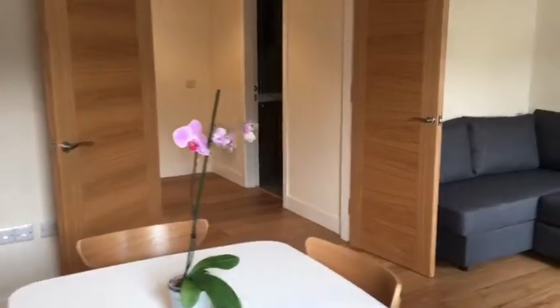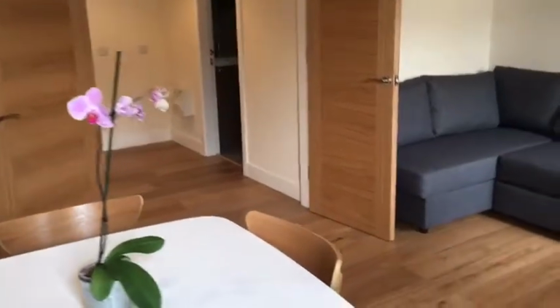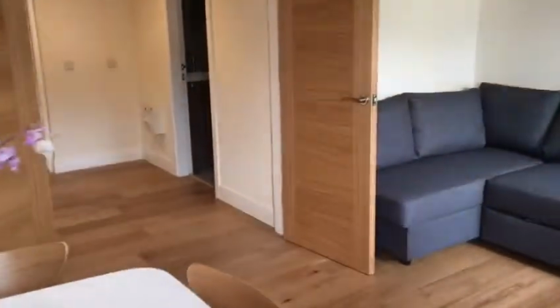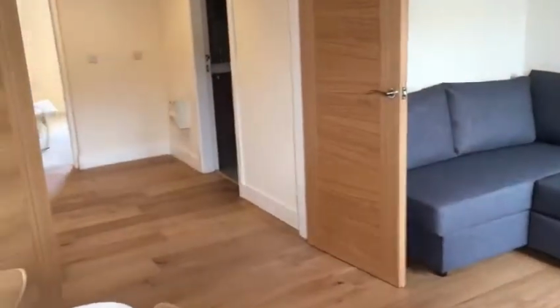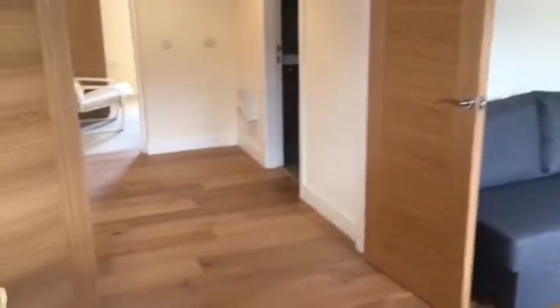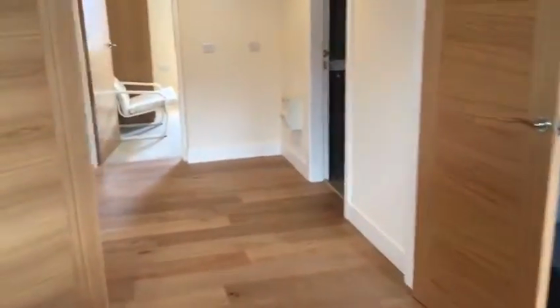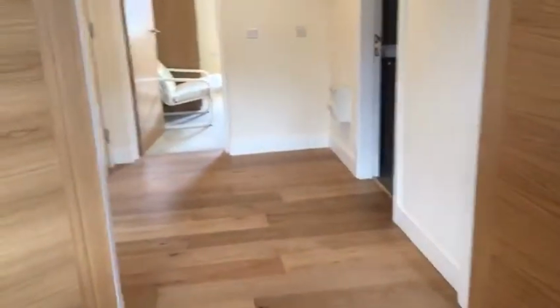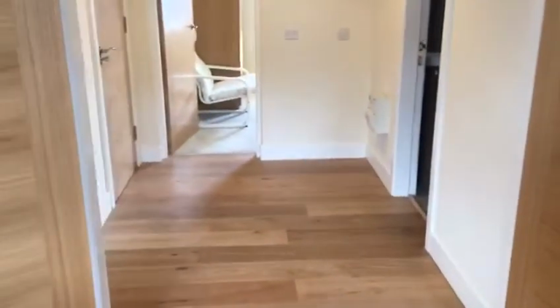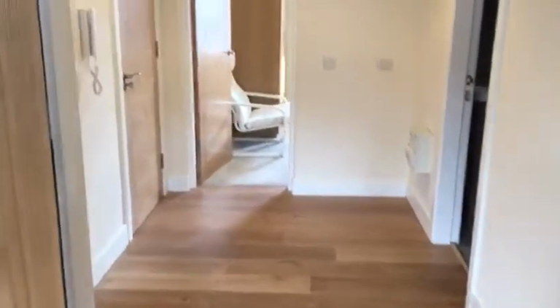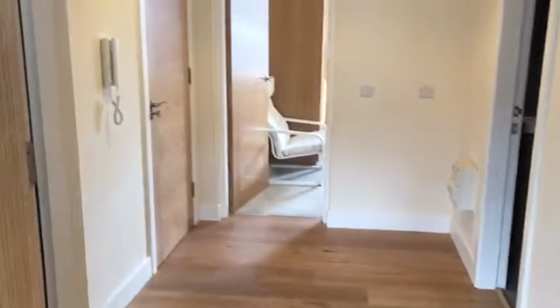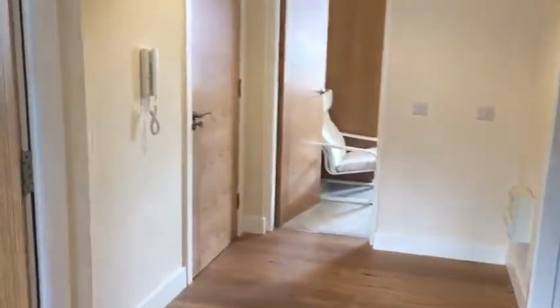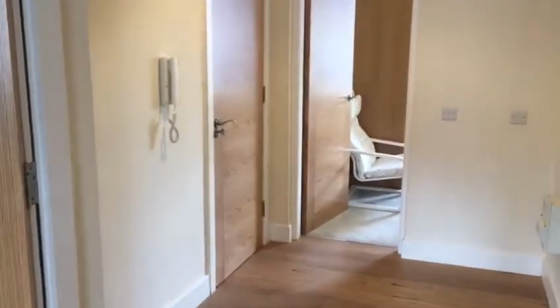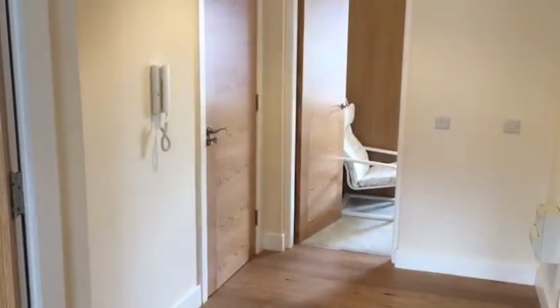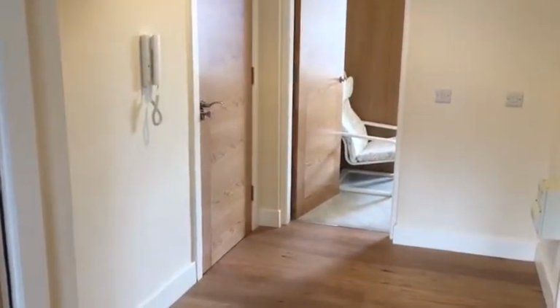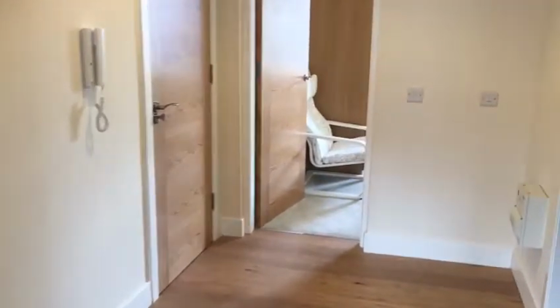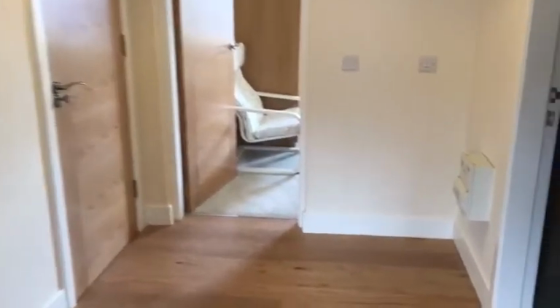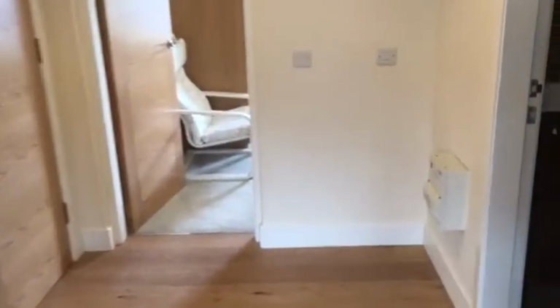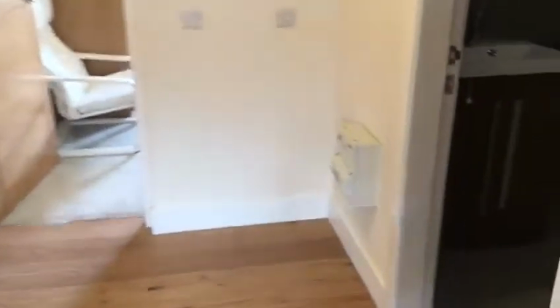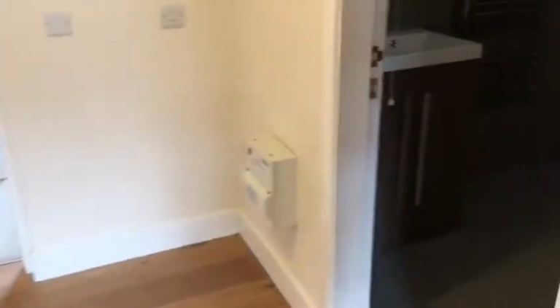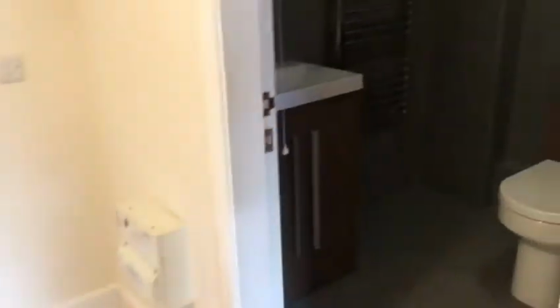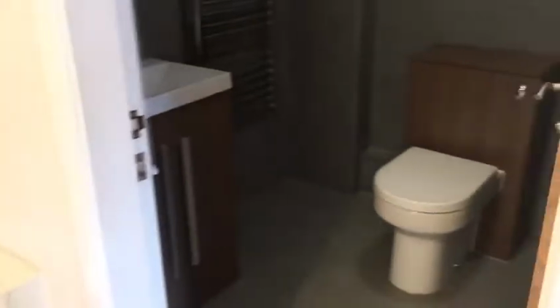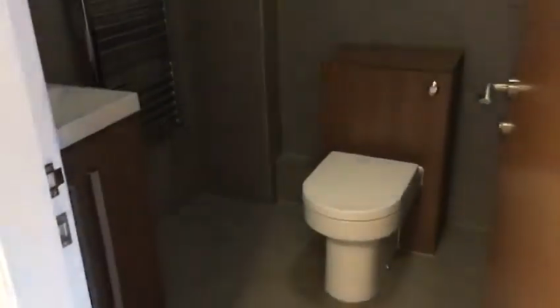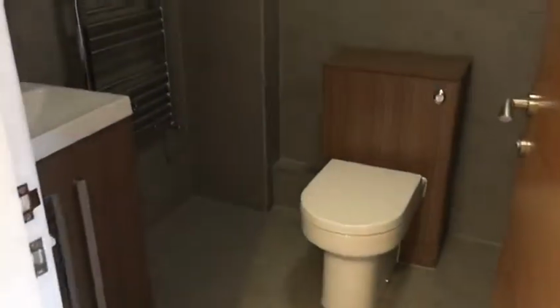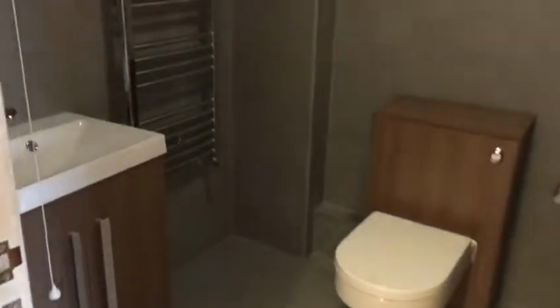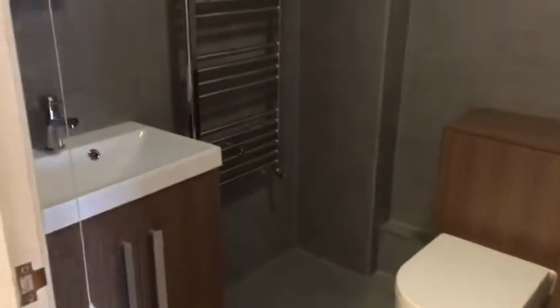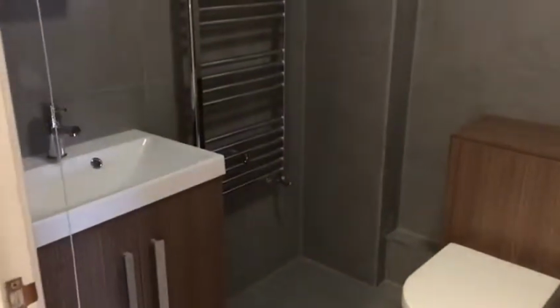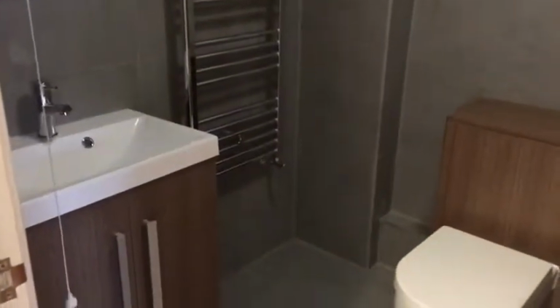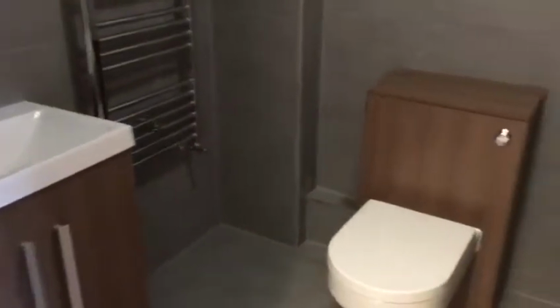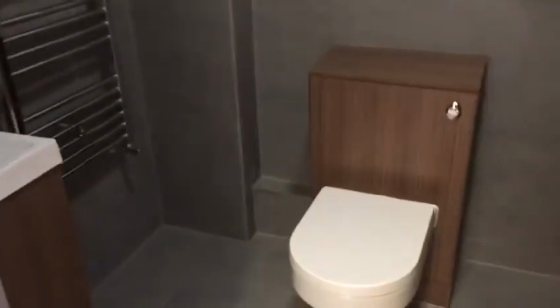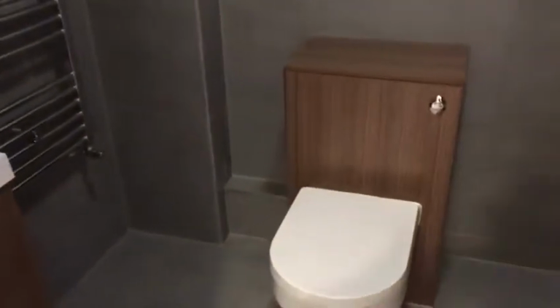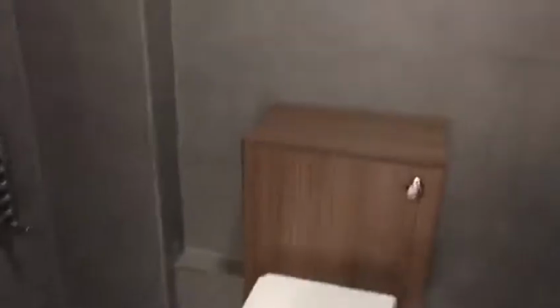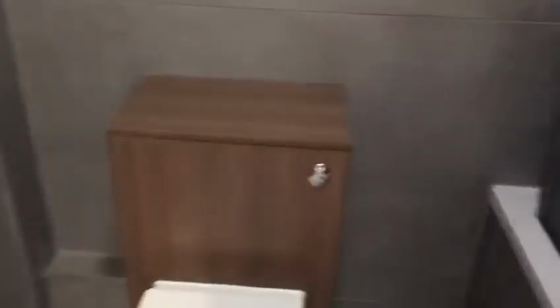Leading through to the entrance hallway, we've got an entry phone system. Leading through to a newly fitted bathroom. This property has just been refurbished to a very high standard and is available now.